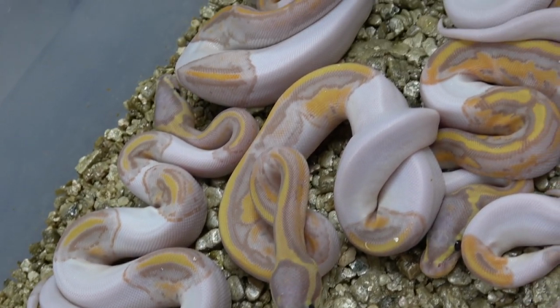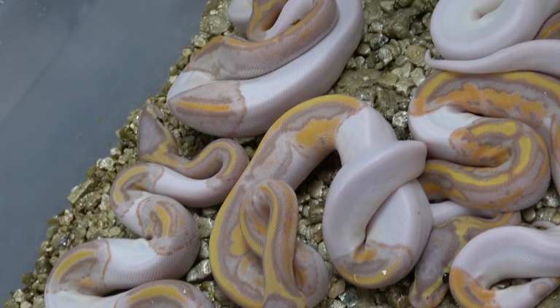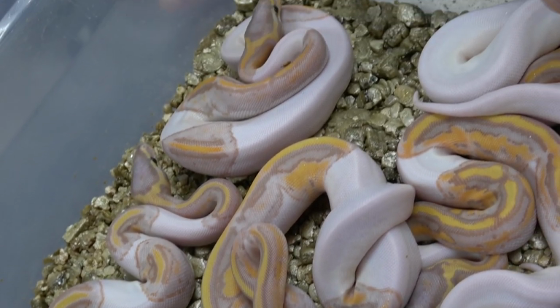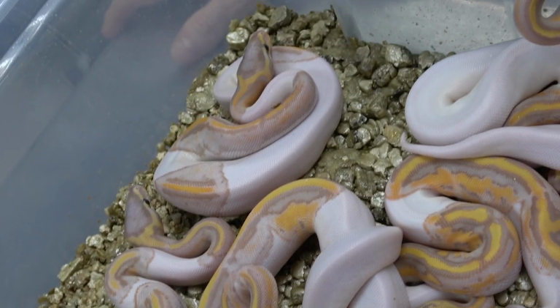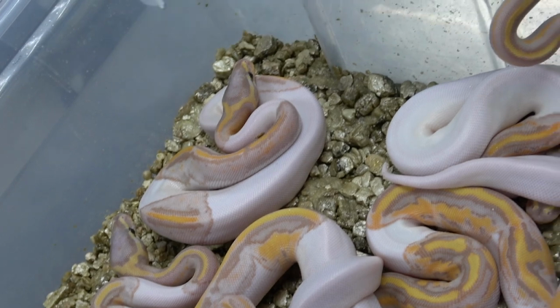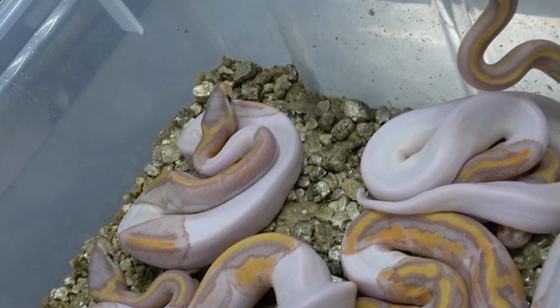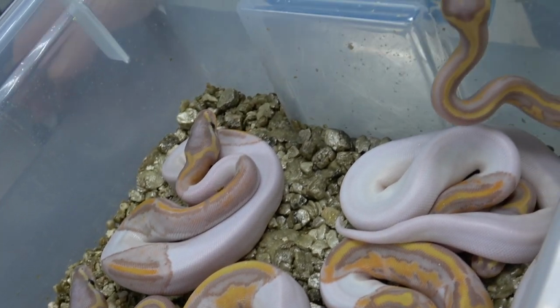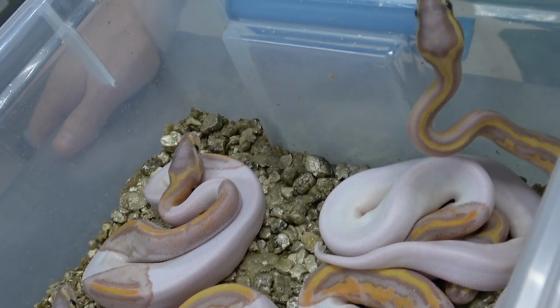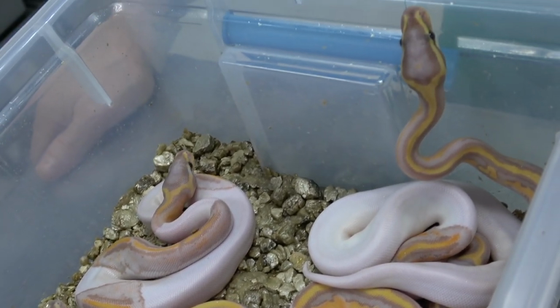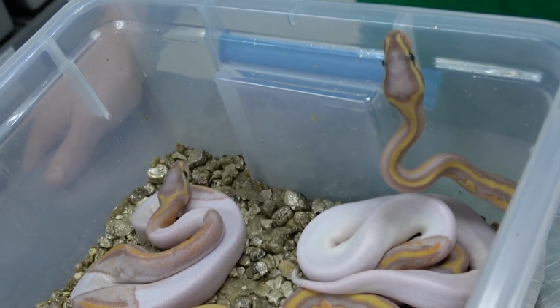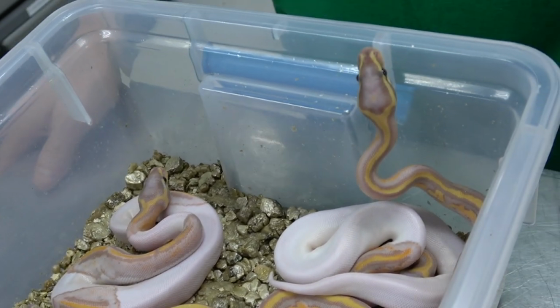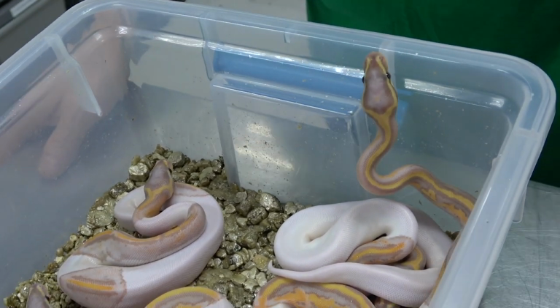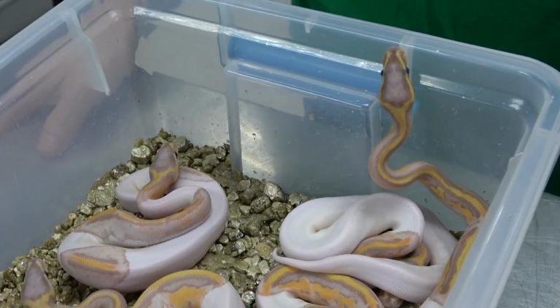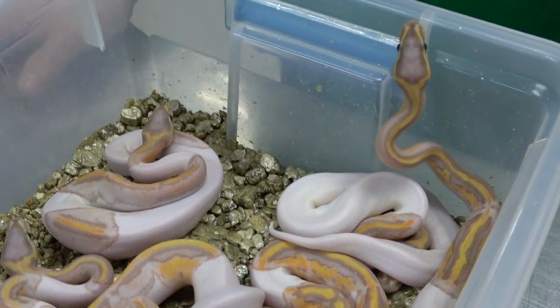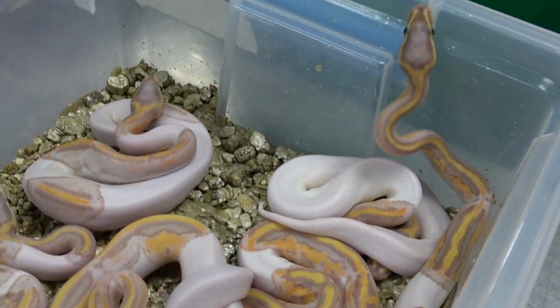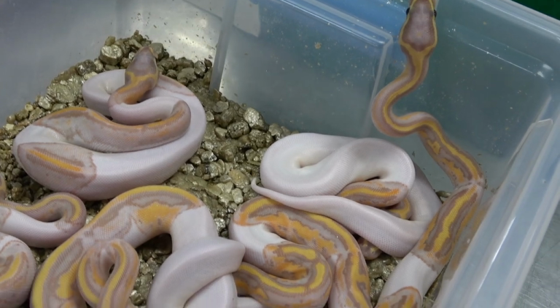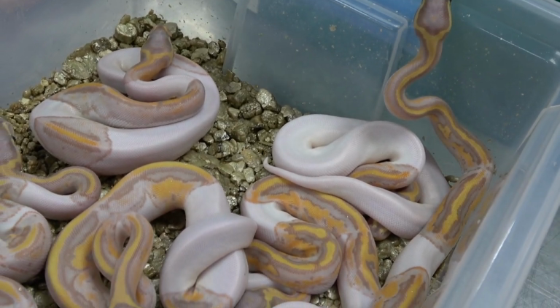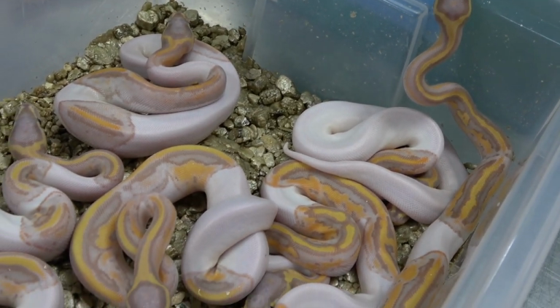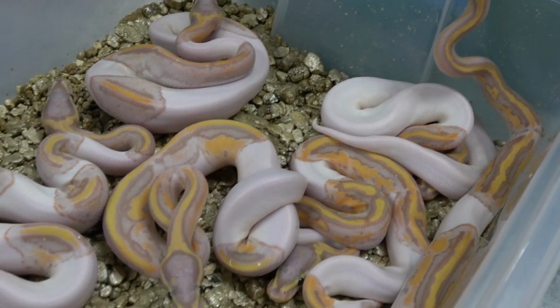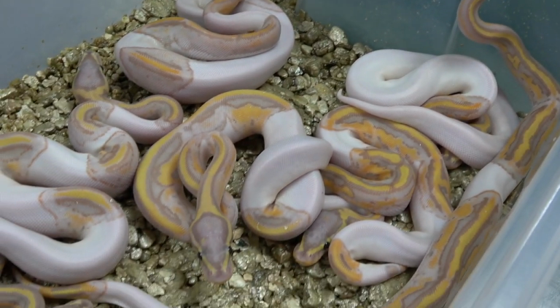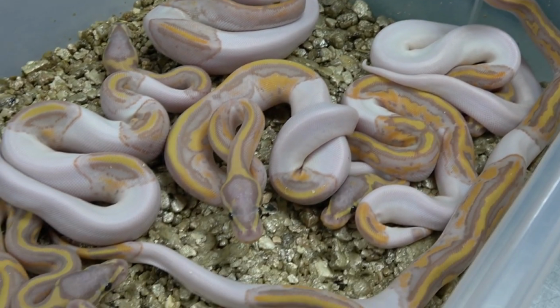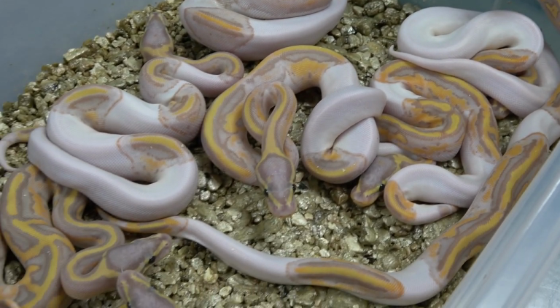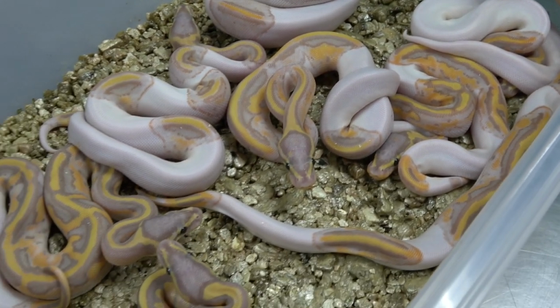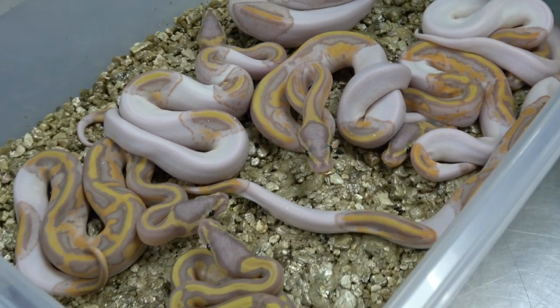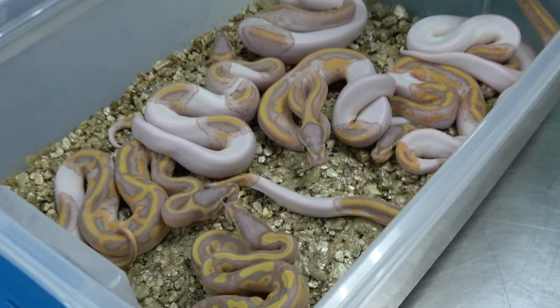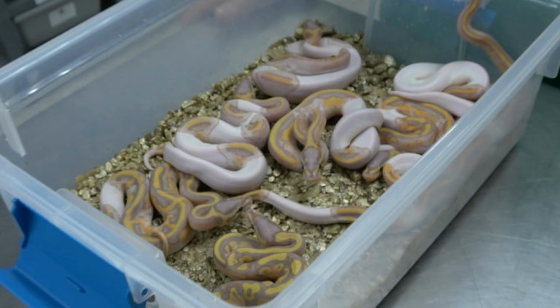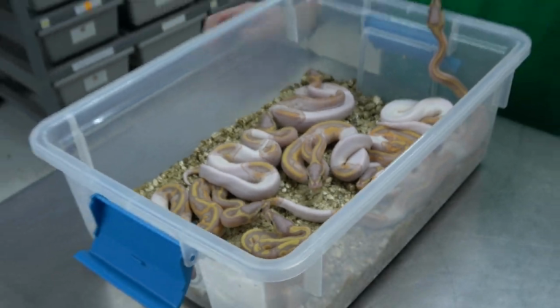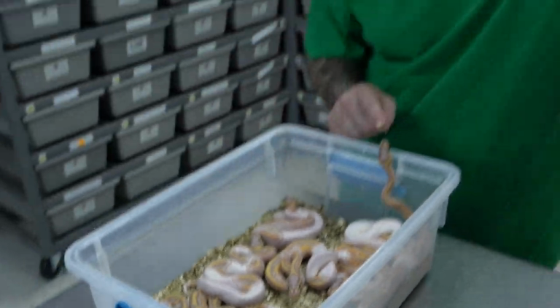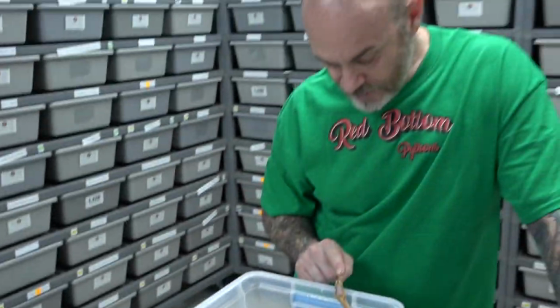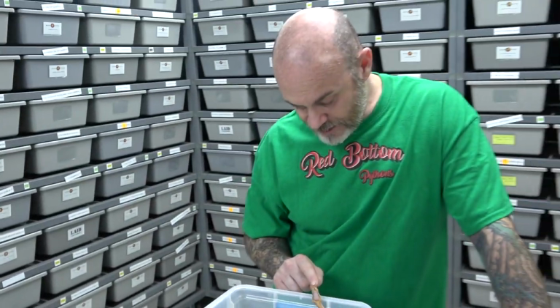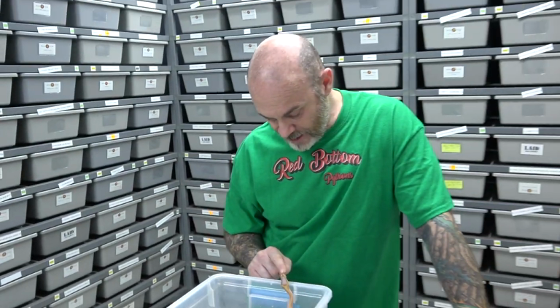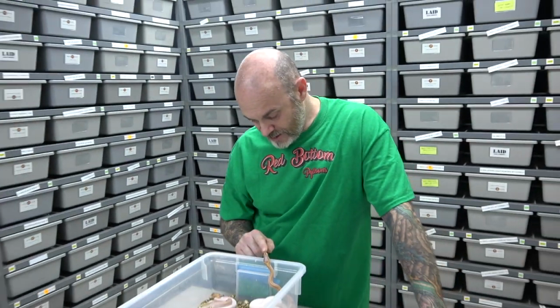Definitely going to be making some cool stuff. I'm definitely after the banana clown pied, and maybe a super banana clown pied down the road.